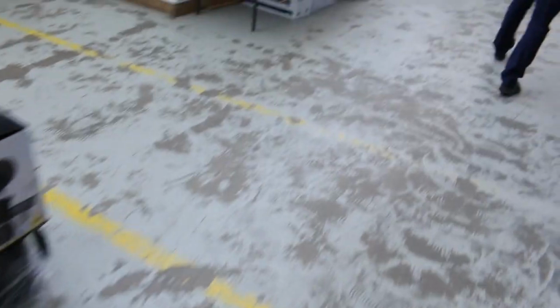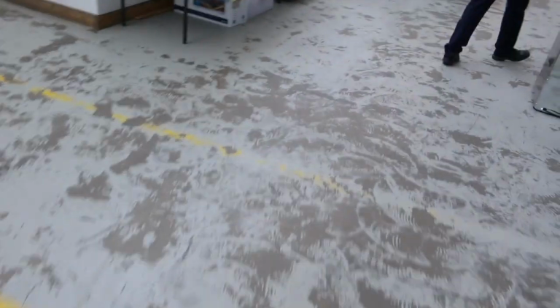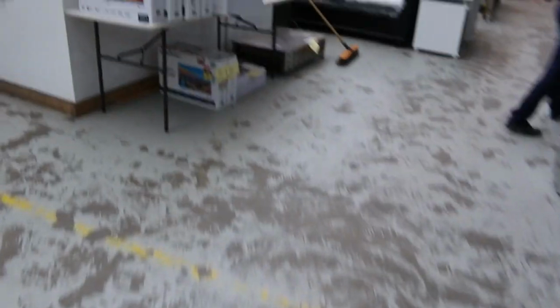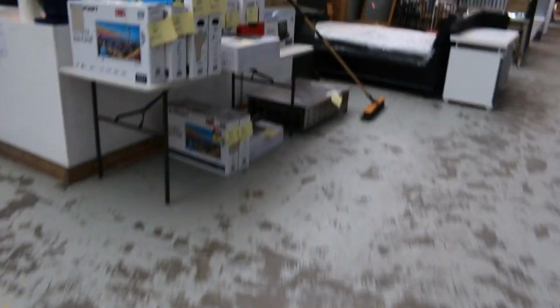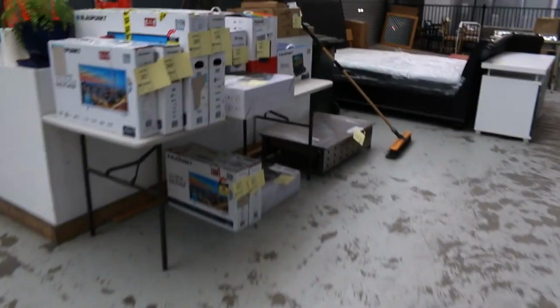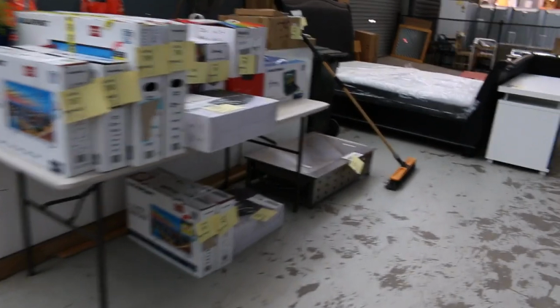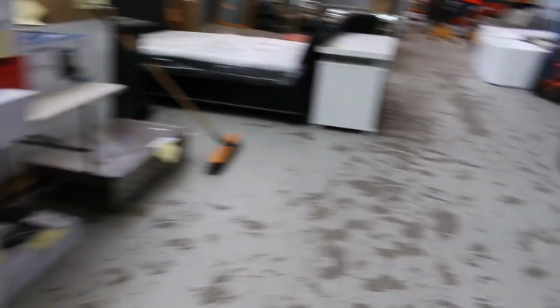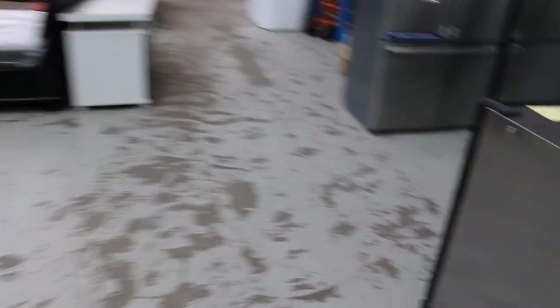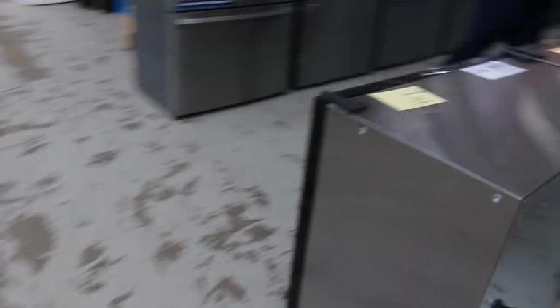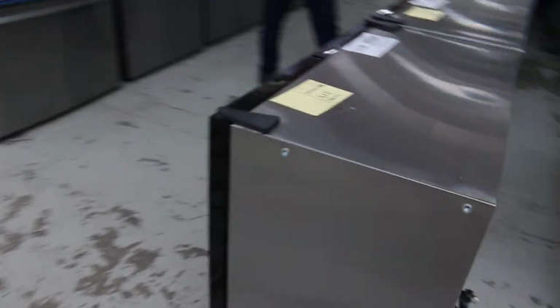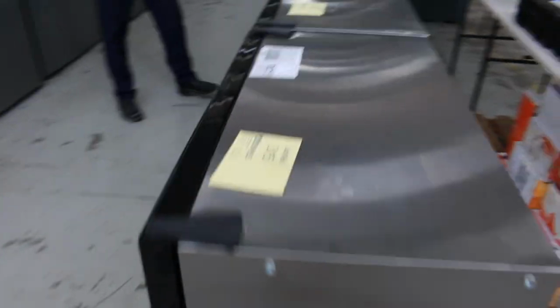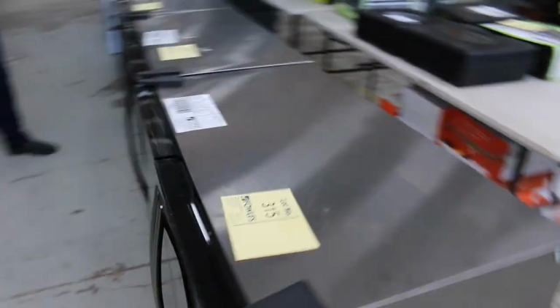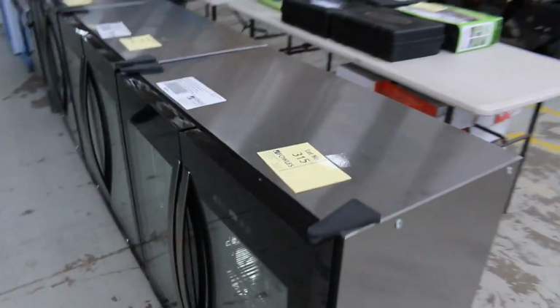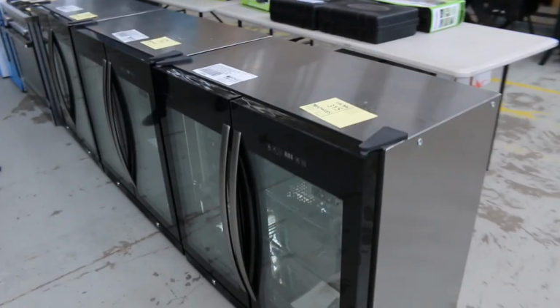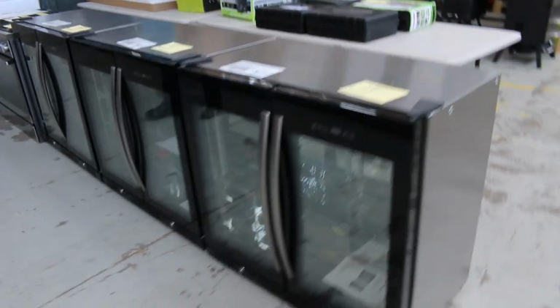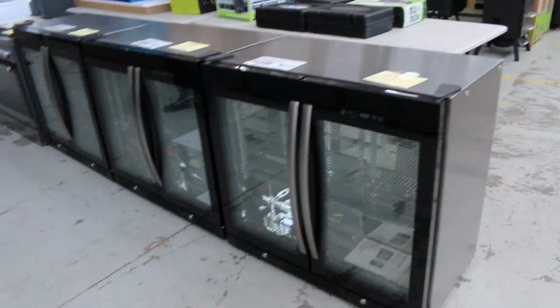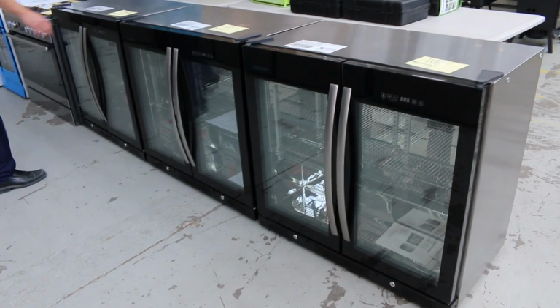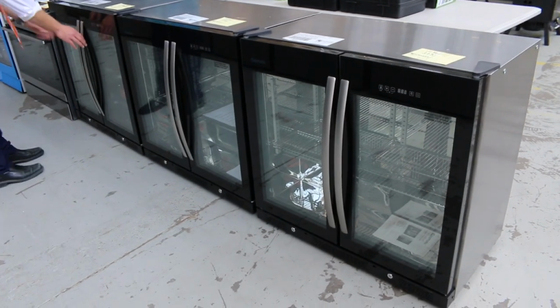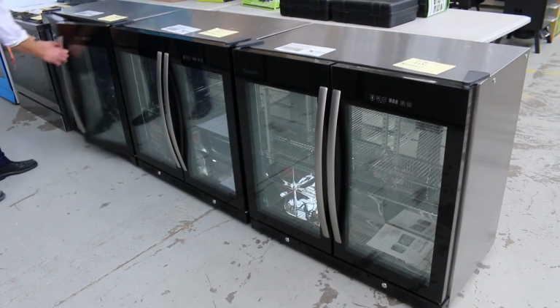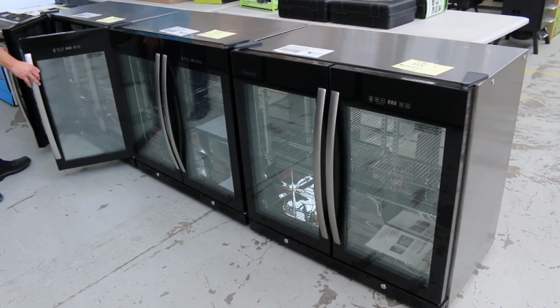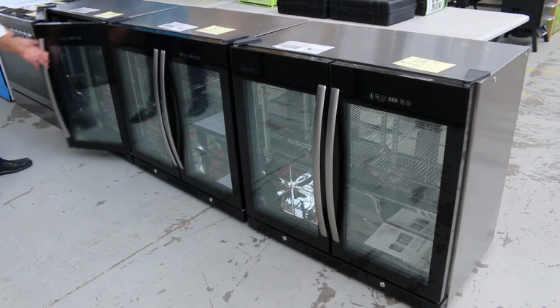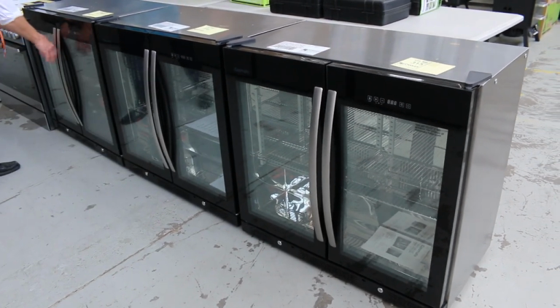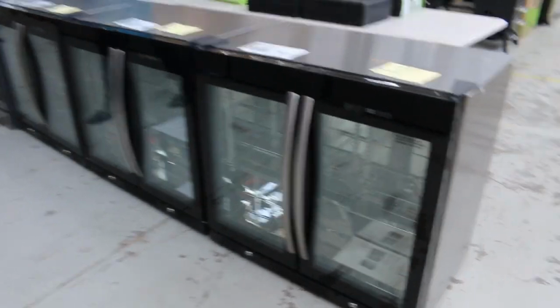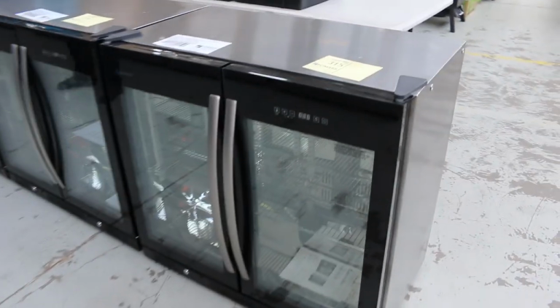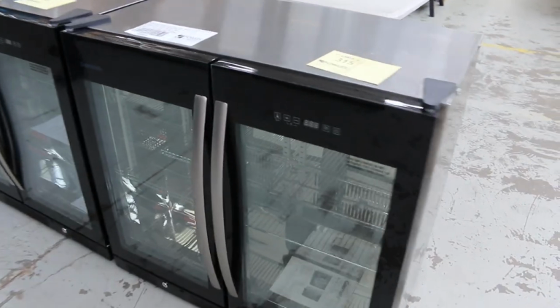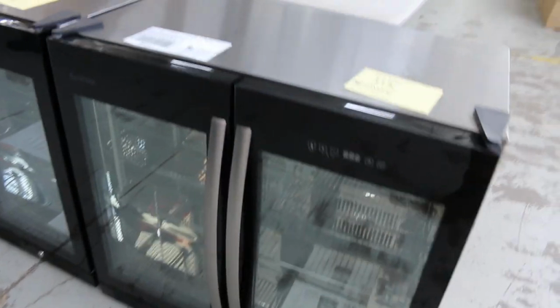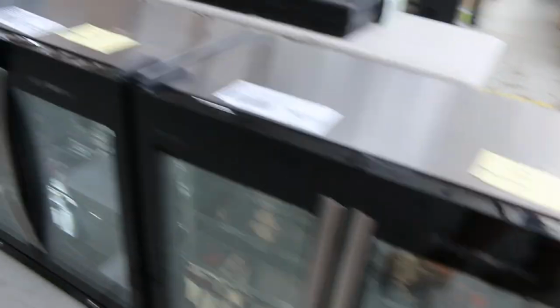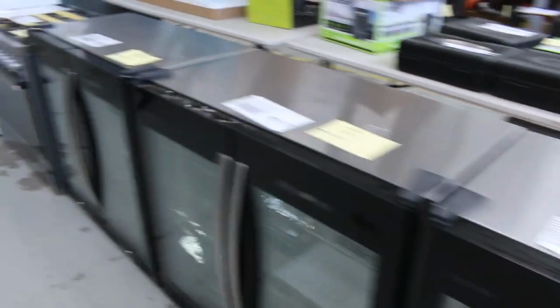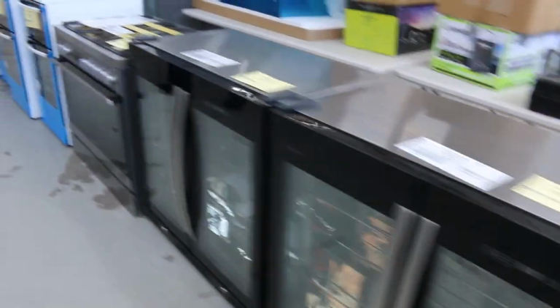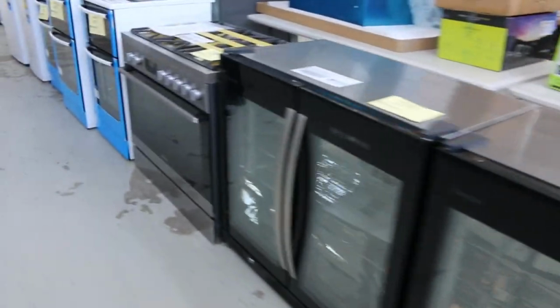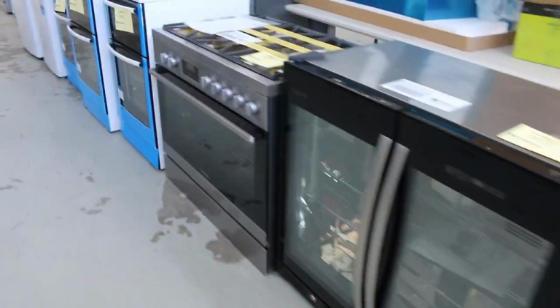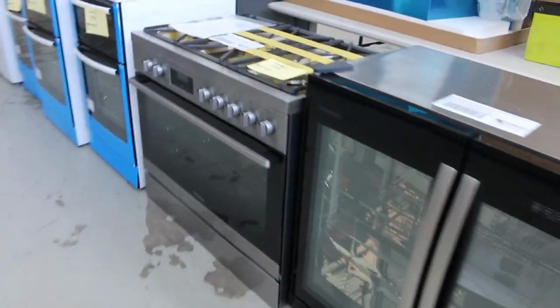I think these have come in this week too — the GasMate Premium two-door bar fridges. Looks like there's three of those at least. Nice-looking double-door units, really nice. They're about $2,000 in the shop, so really nice-looking gear.